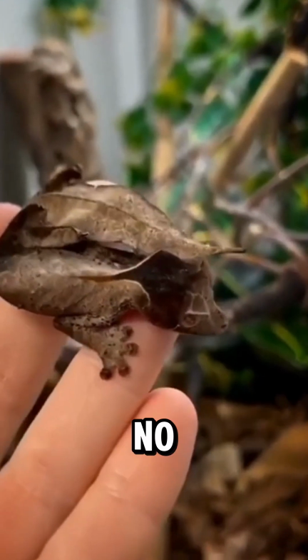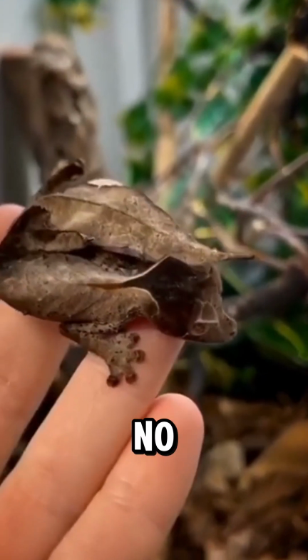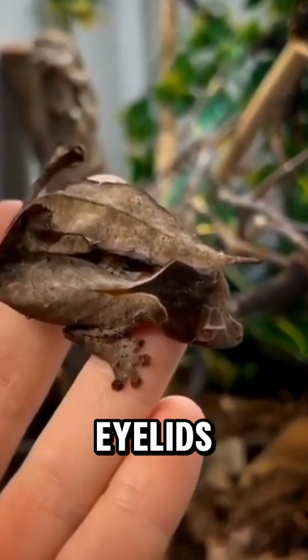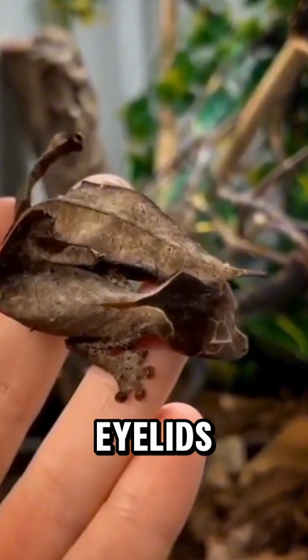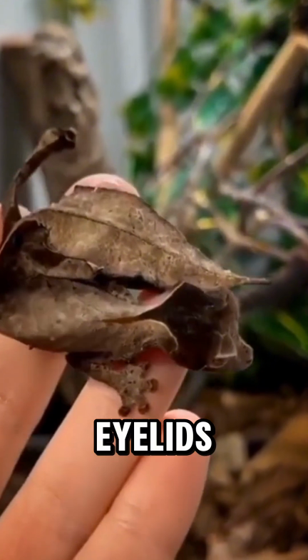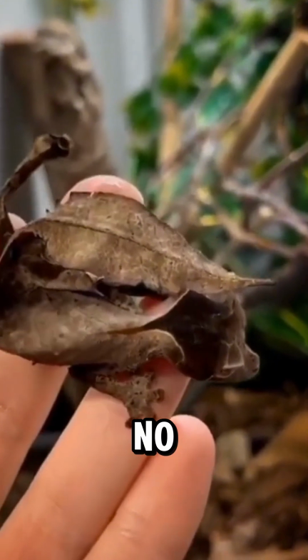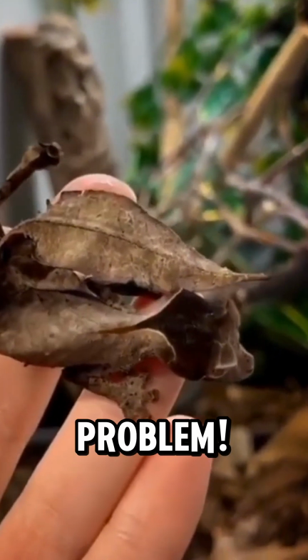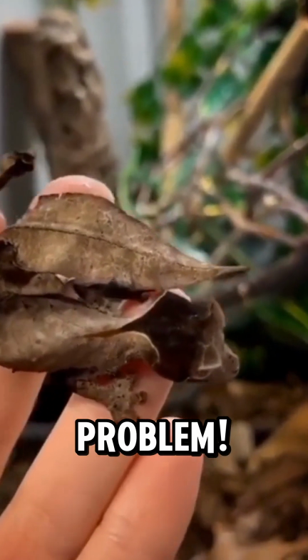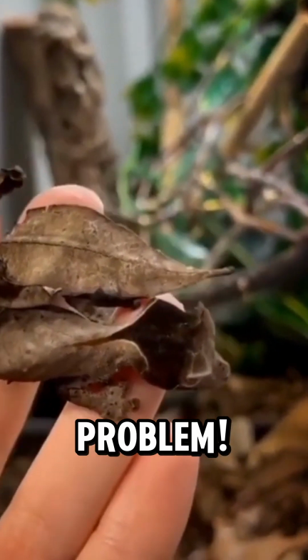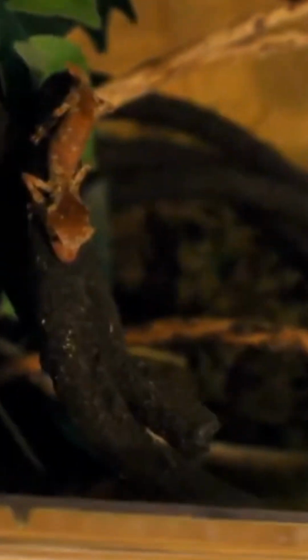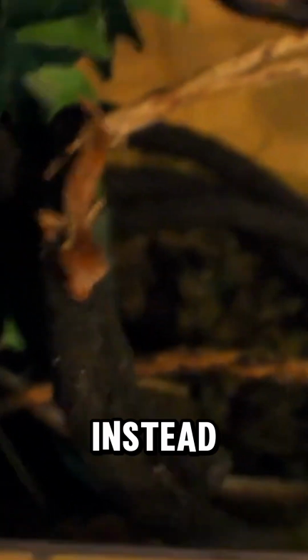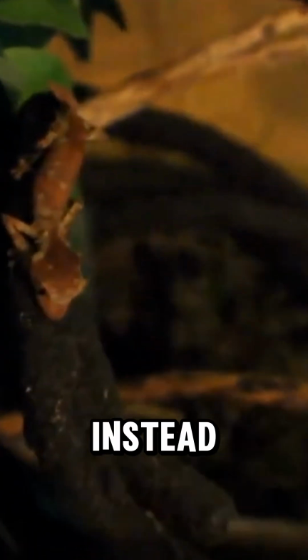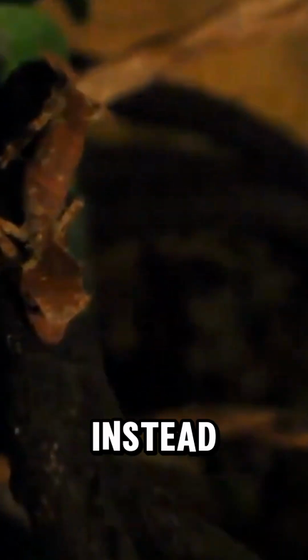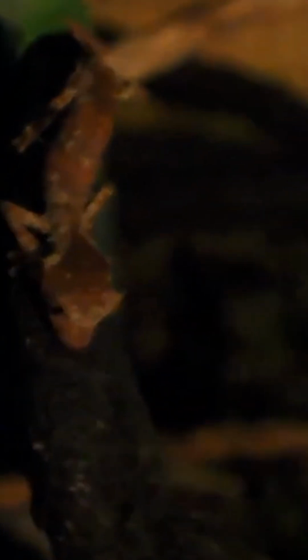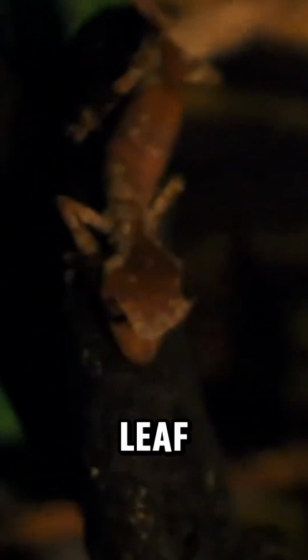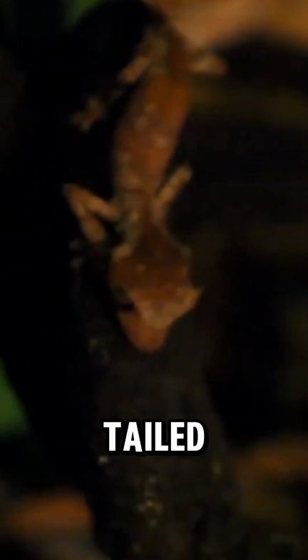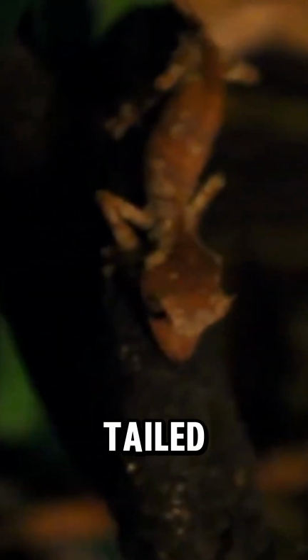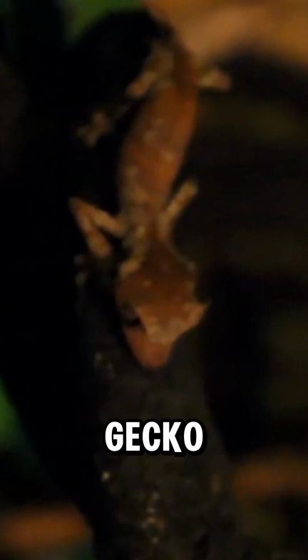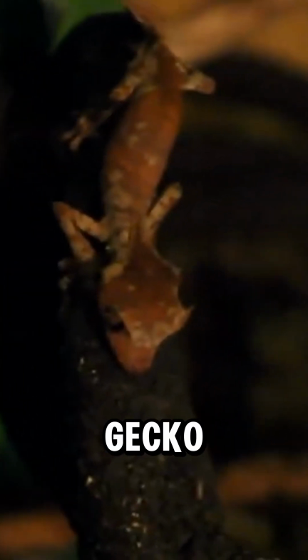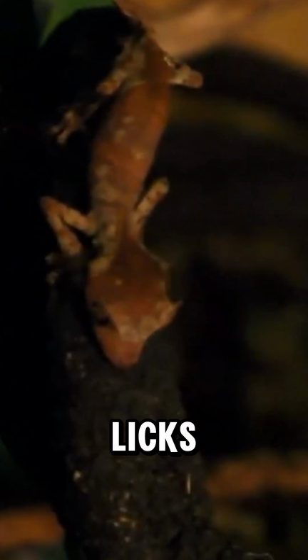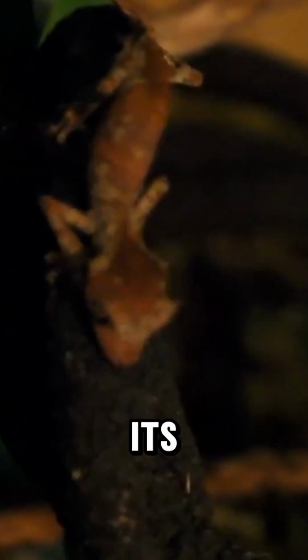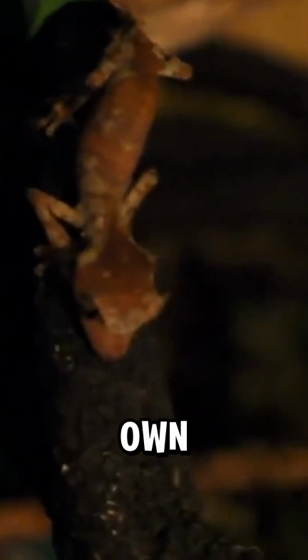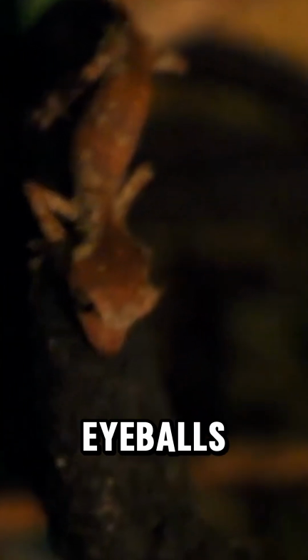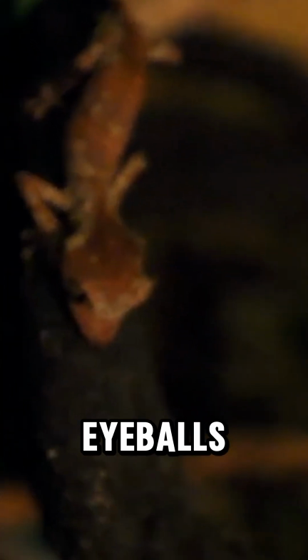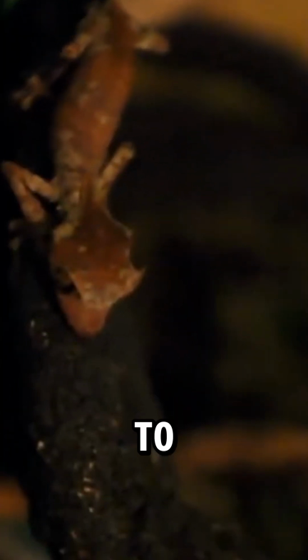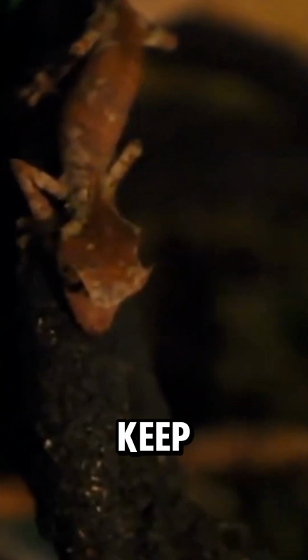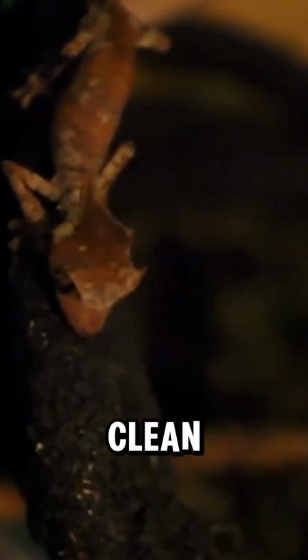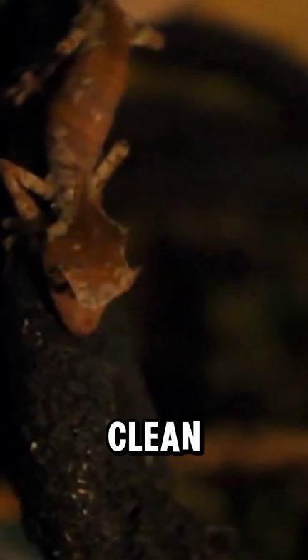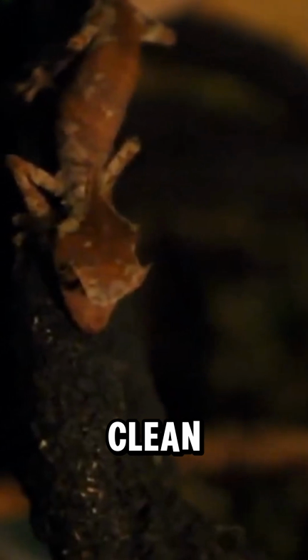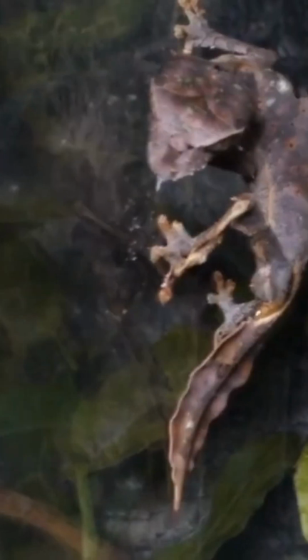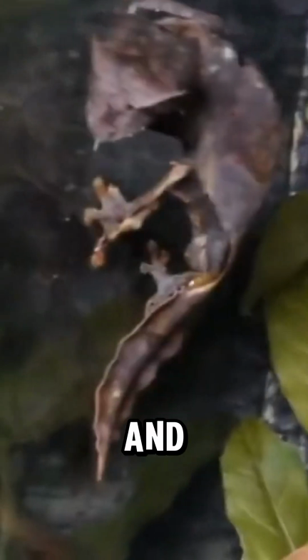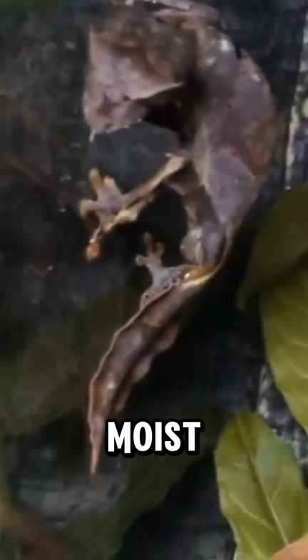No eyelids? No problem. Instead, the leaf-tailed gecko licks its own eyeballs to keep them clean and moist.